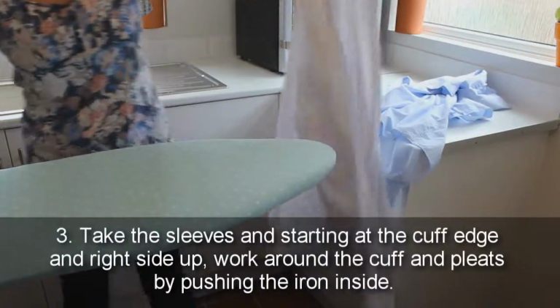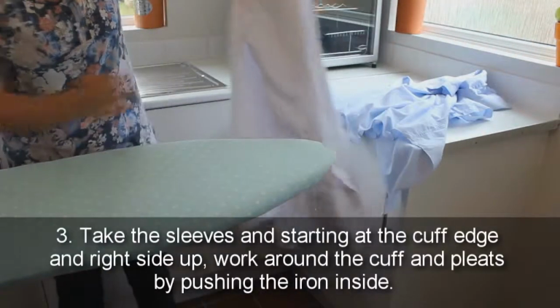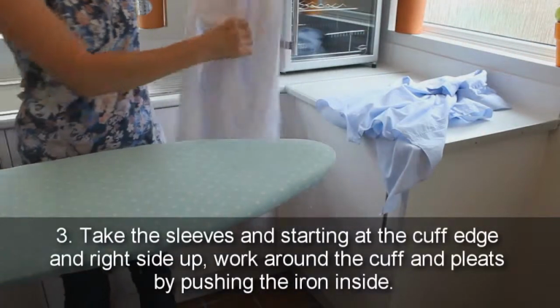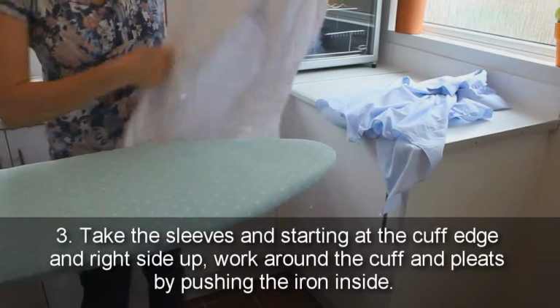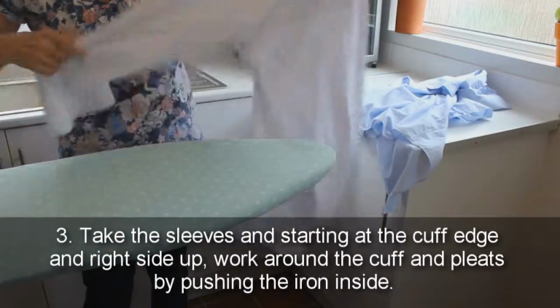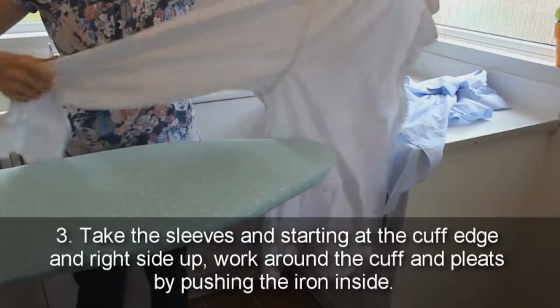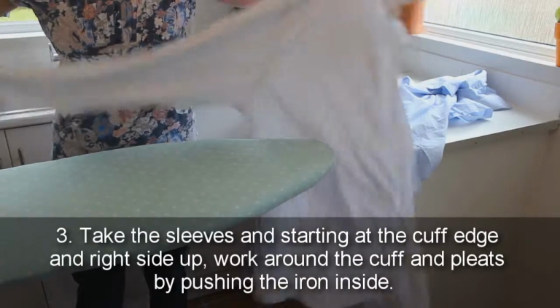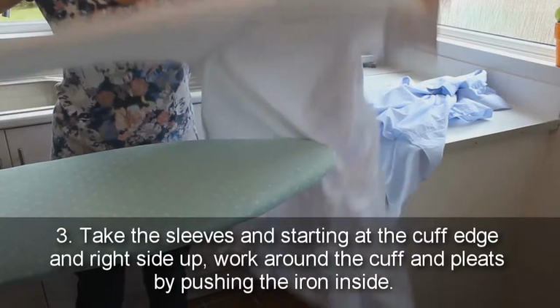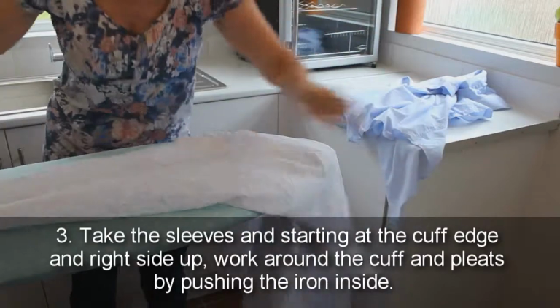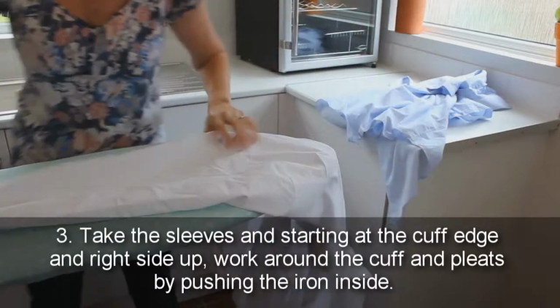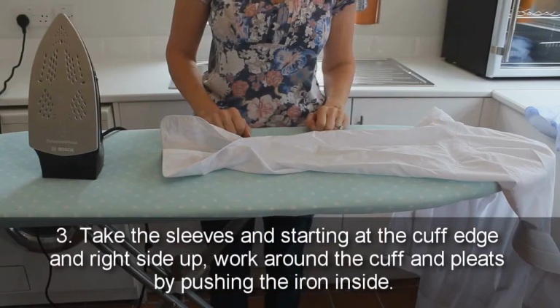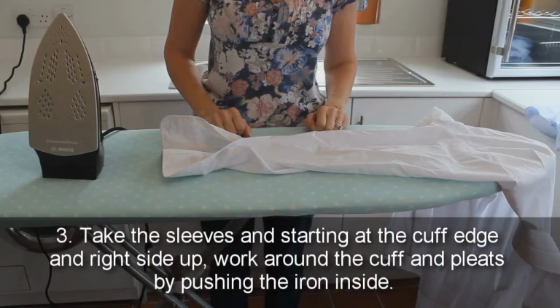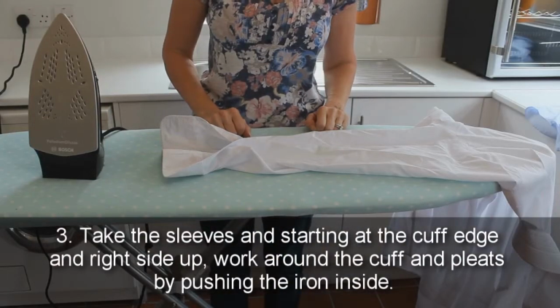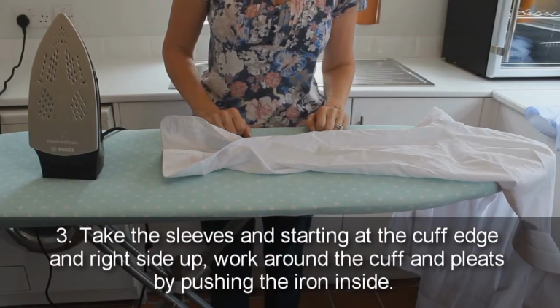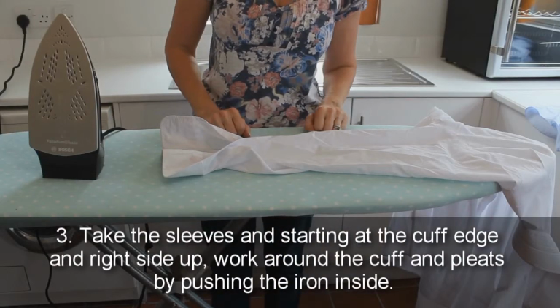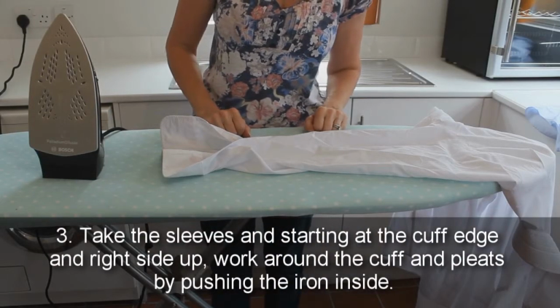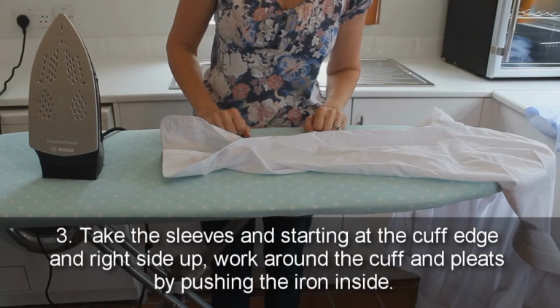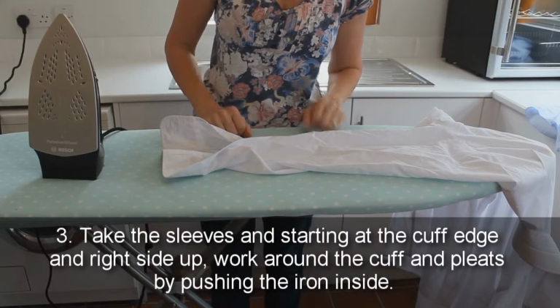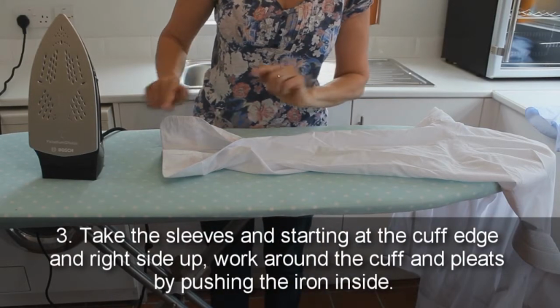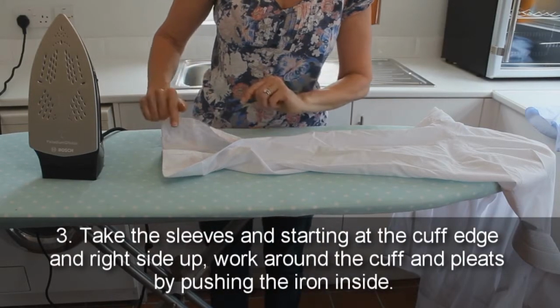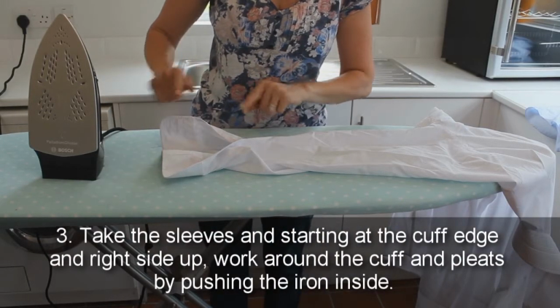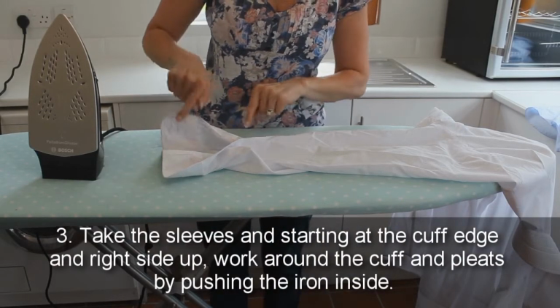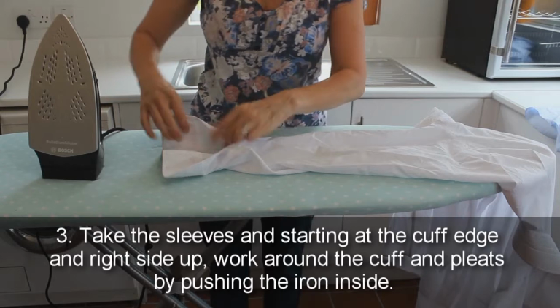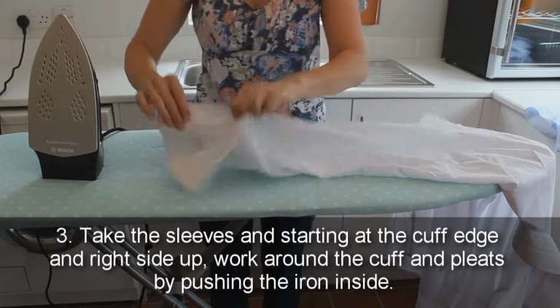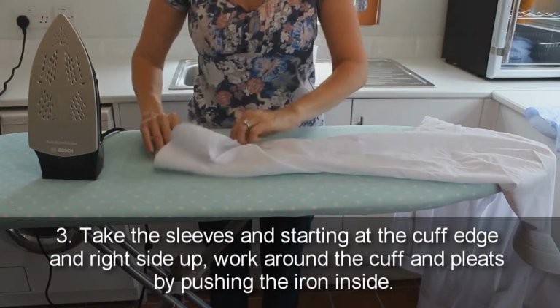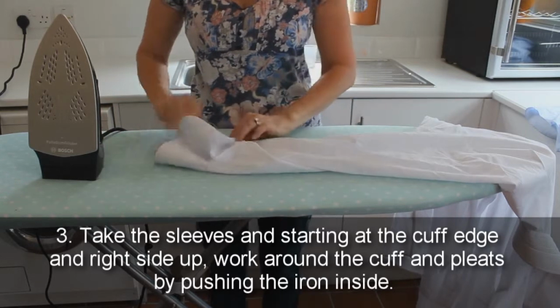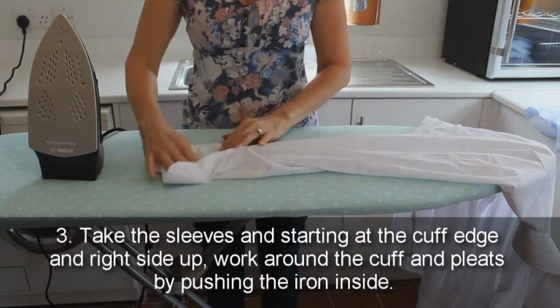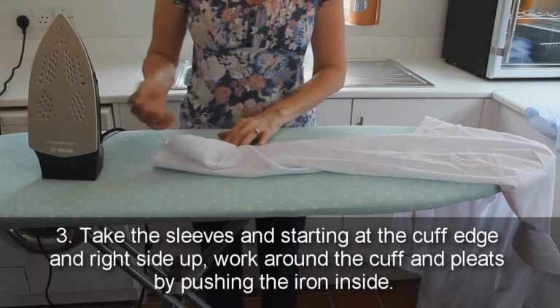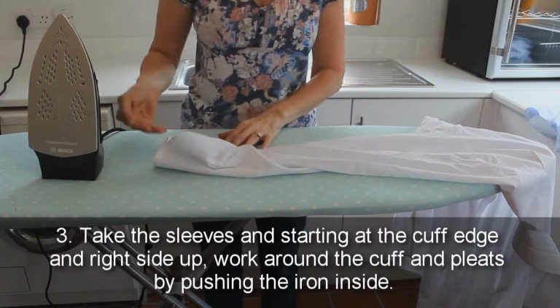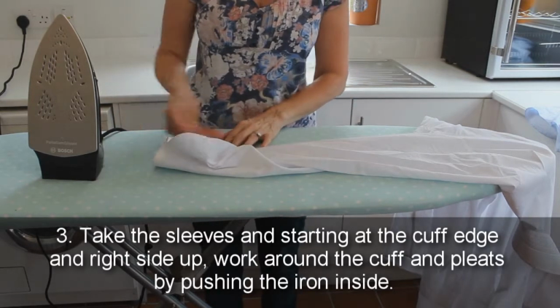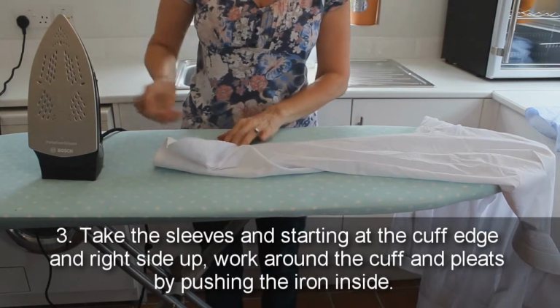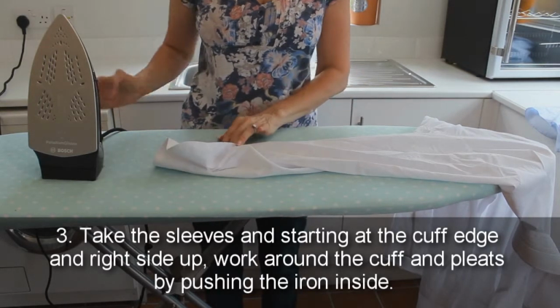3. Take the sleeves, and starting at the cuff edge and right side up, work around the cuff and pleats by pushing the iron inside.